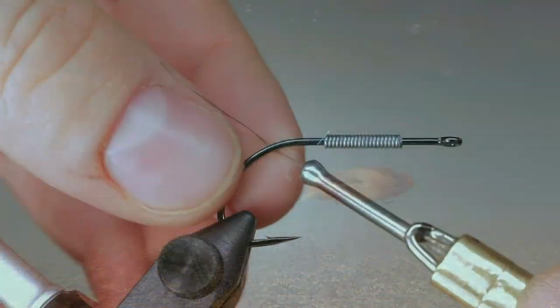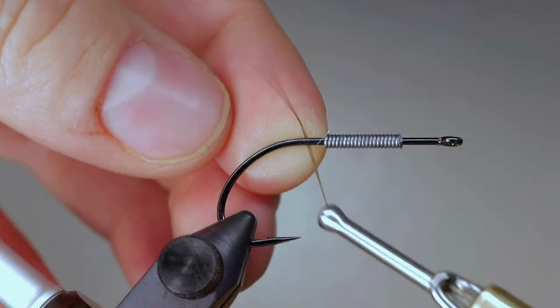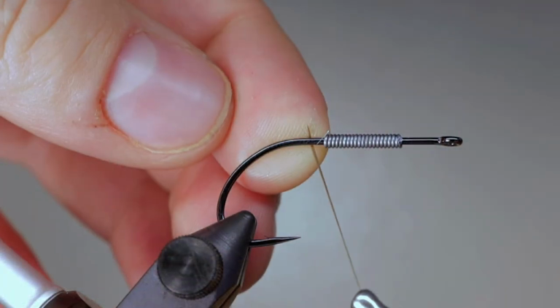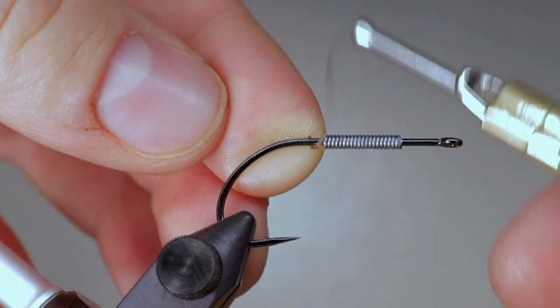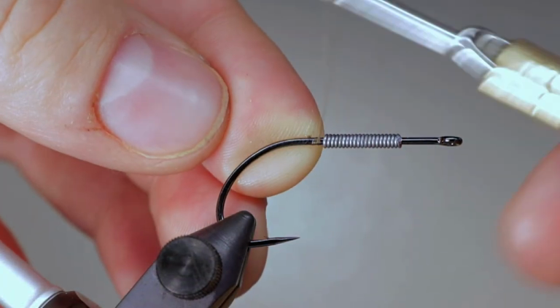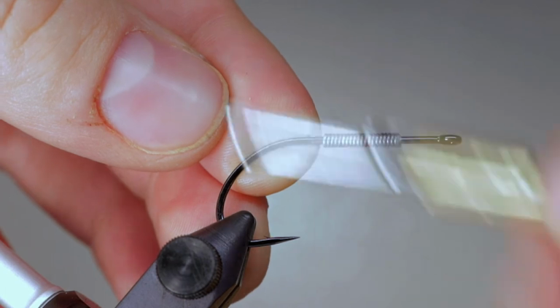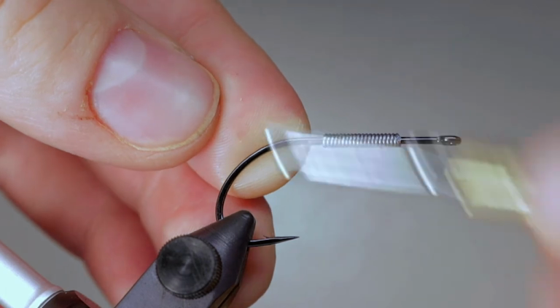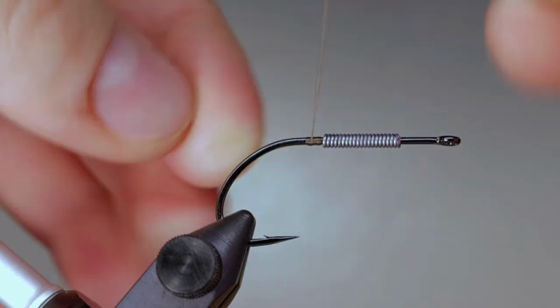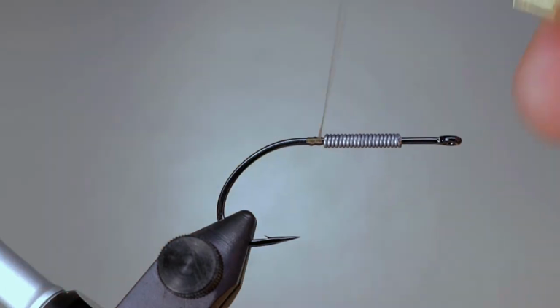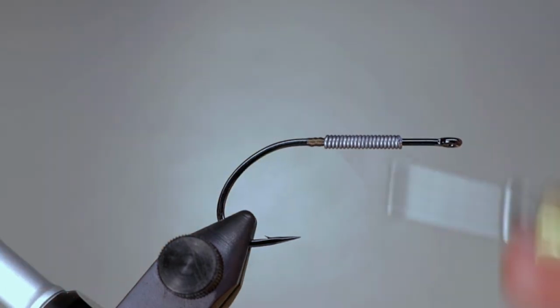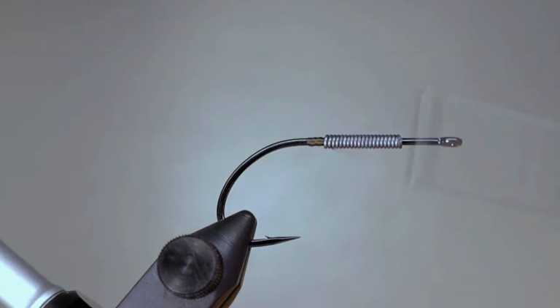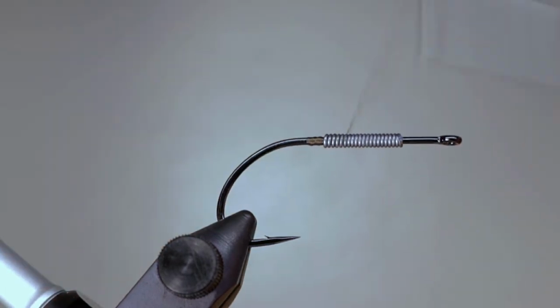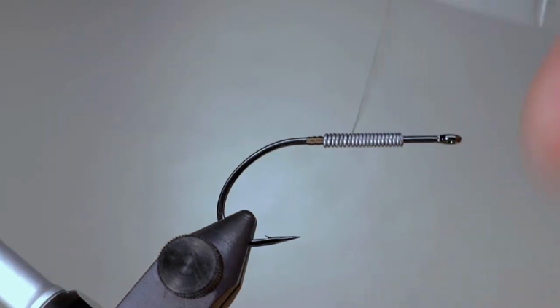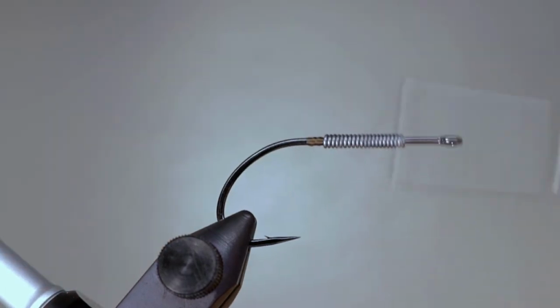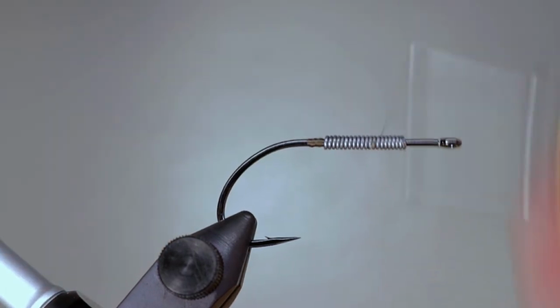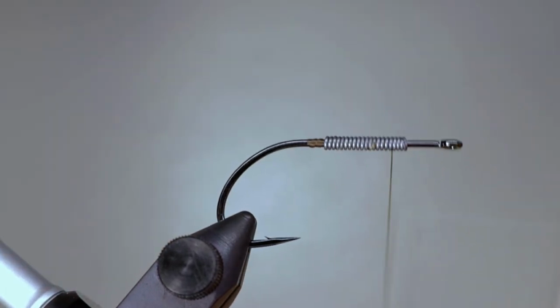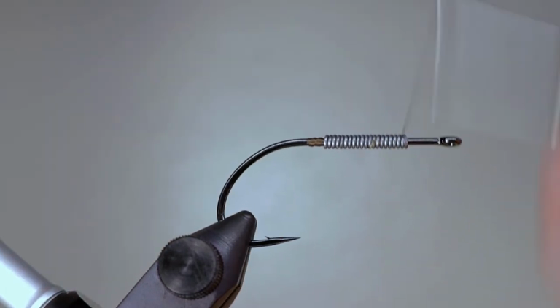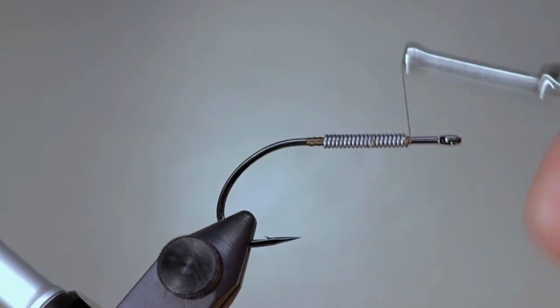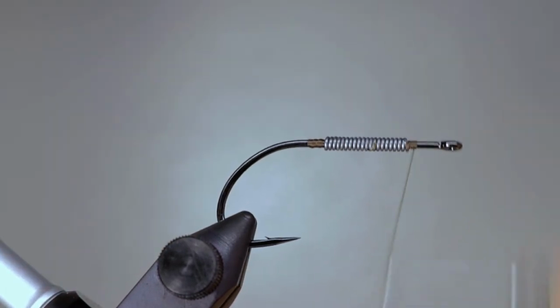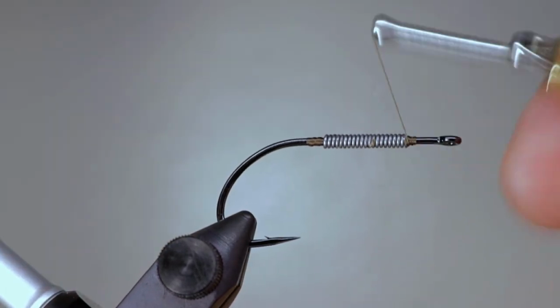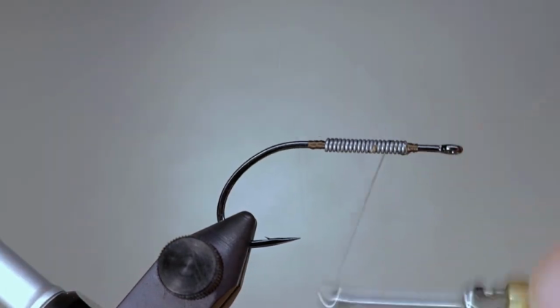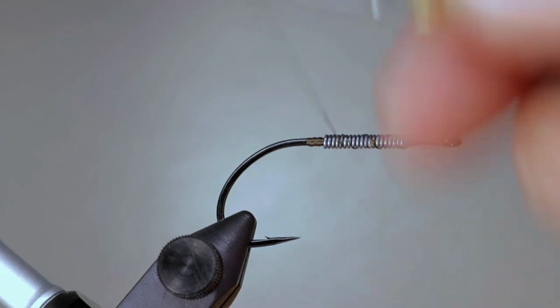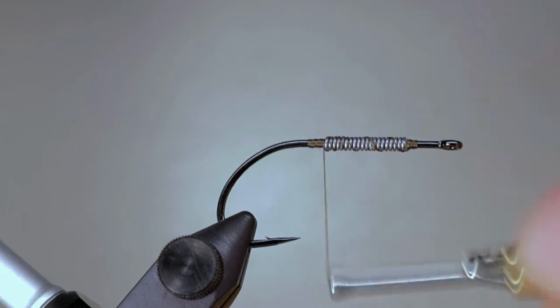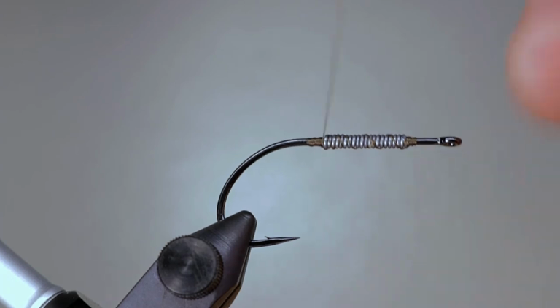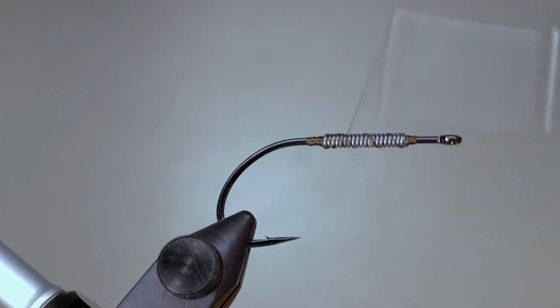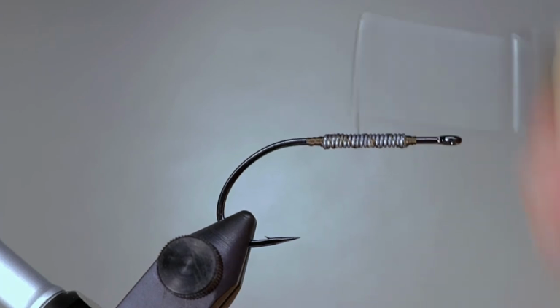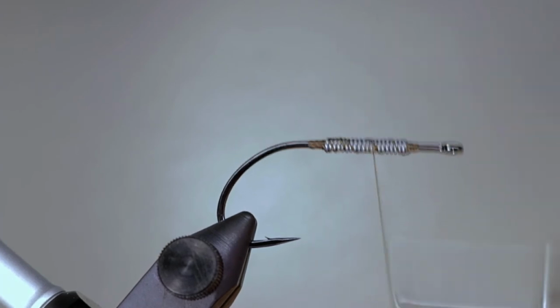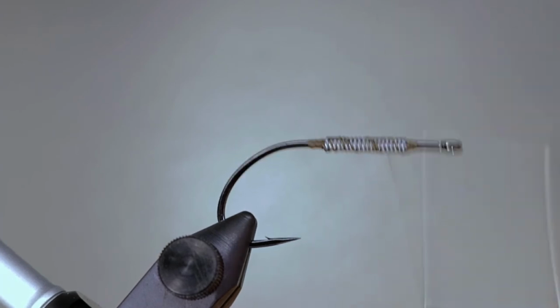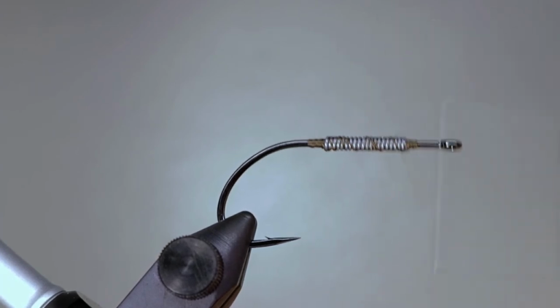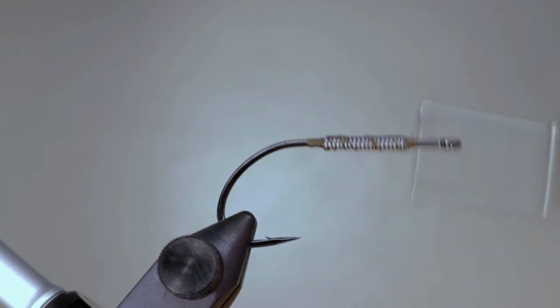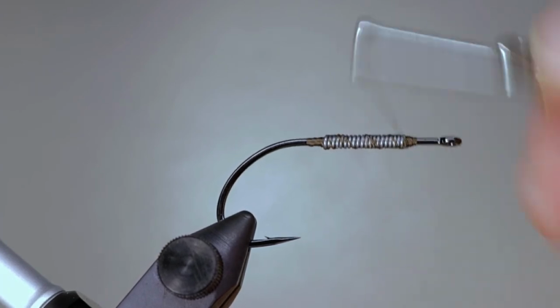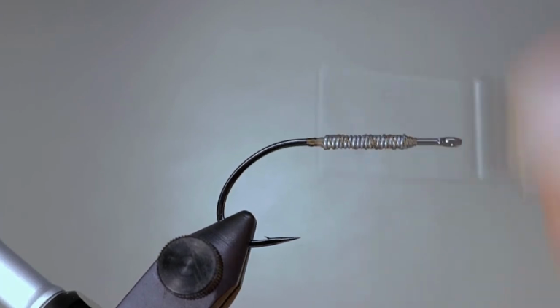Begin the rear half of the fly by laying down a thread base. If you choose to add lead wire for weight, wrap through the lead and create a thread dam on either side of it. End your thread at the point where the hook starts to bend.